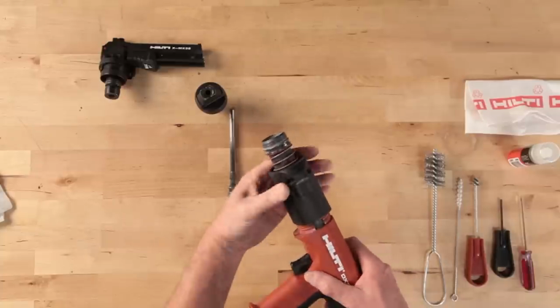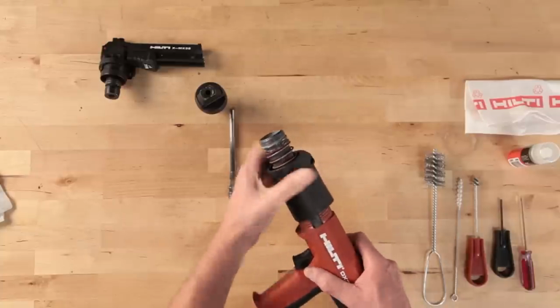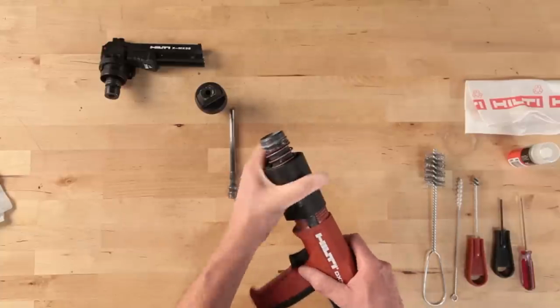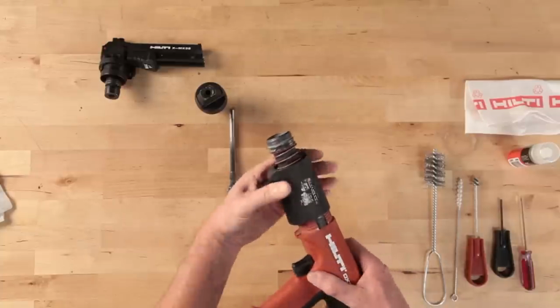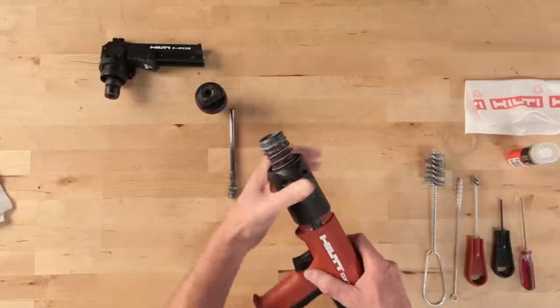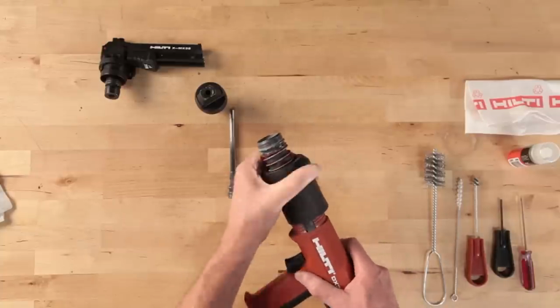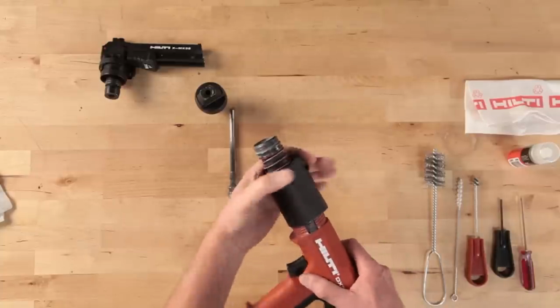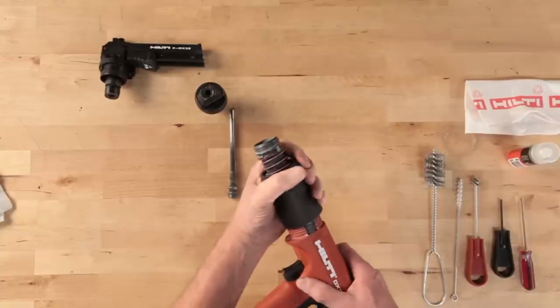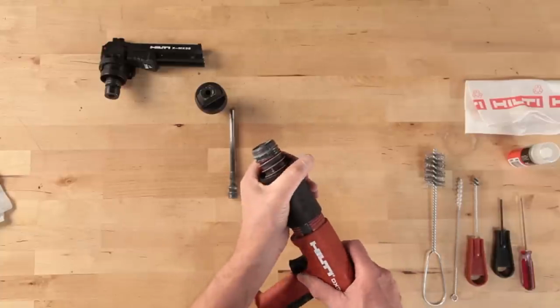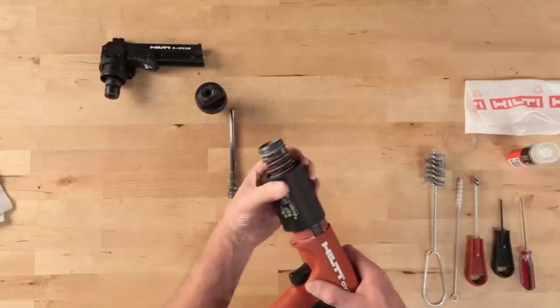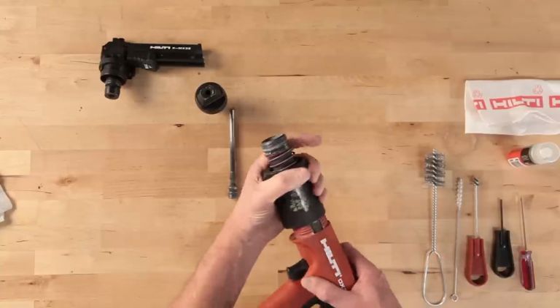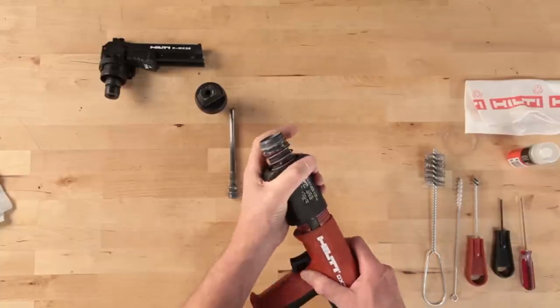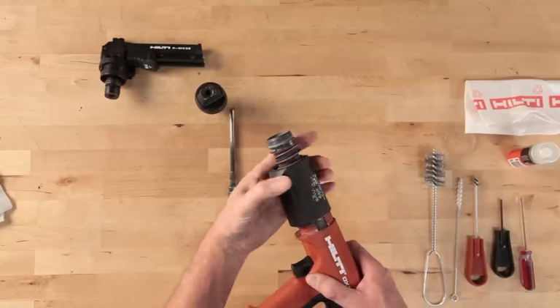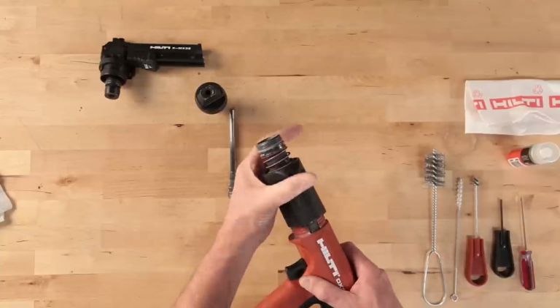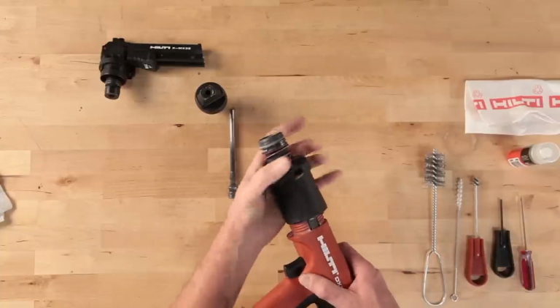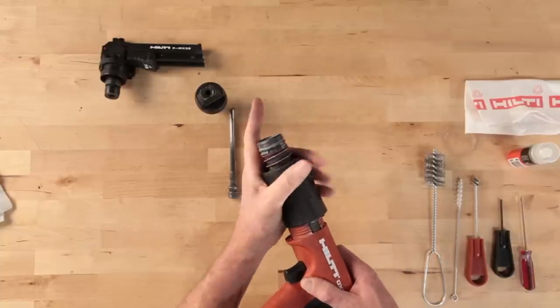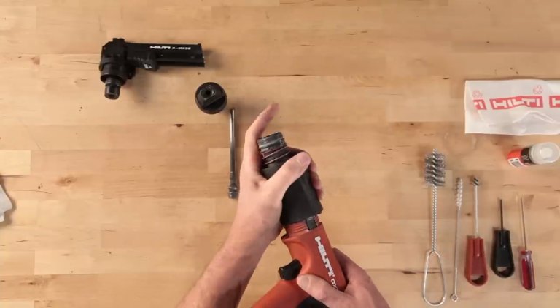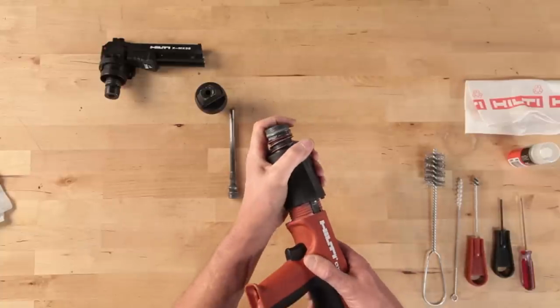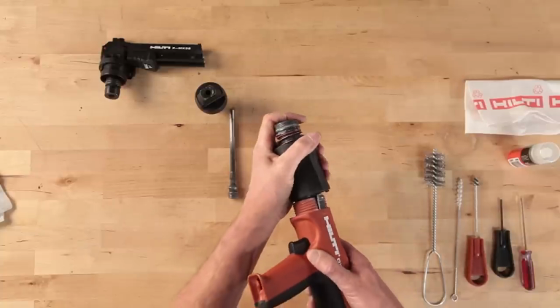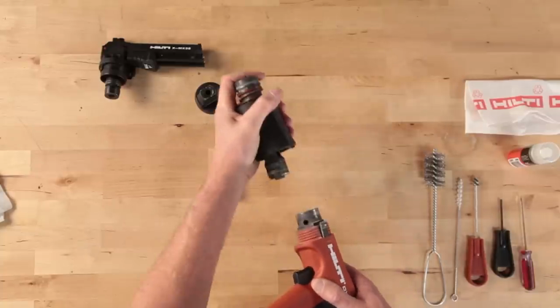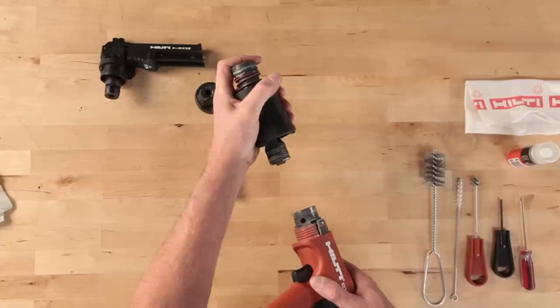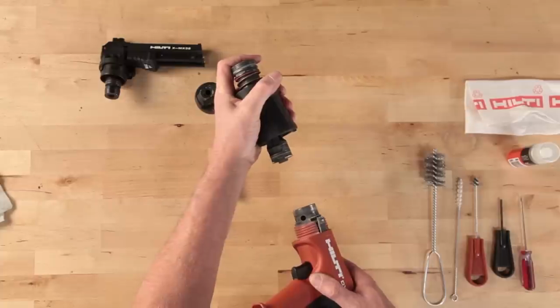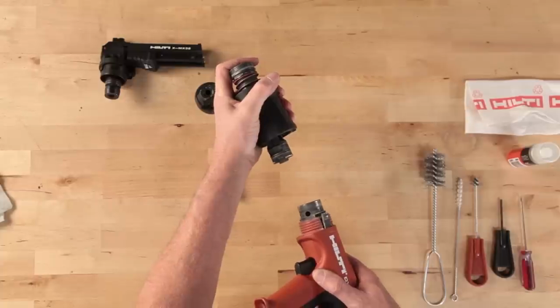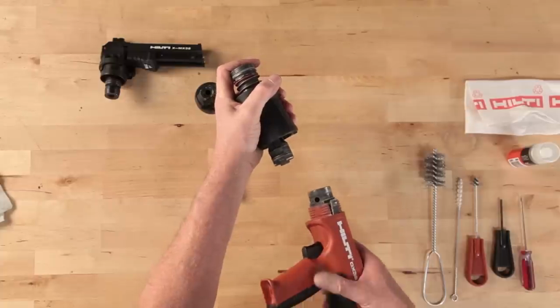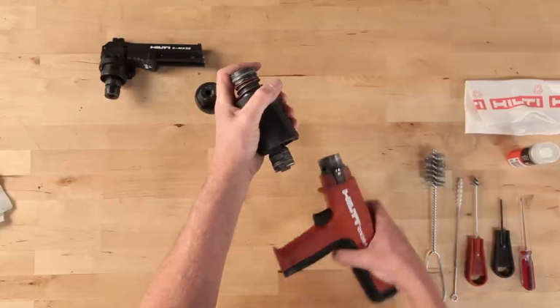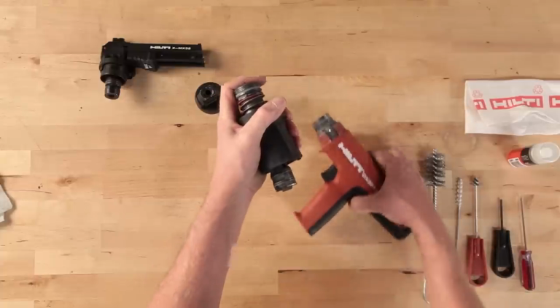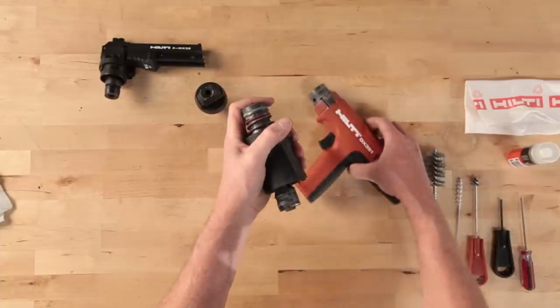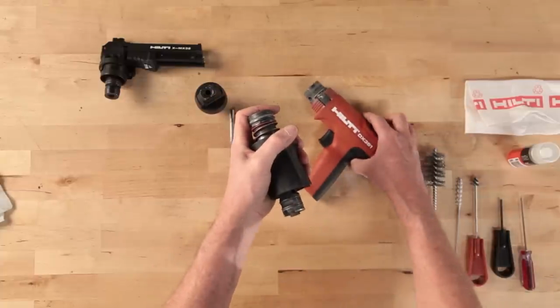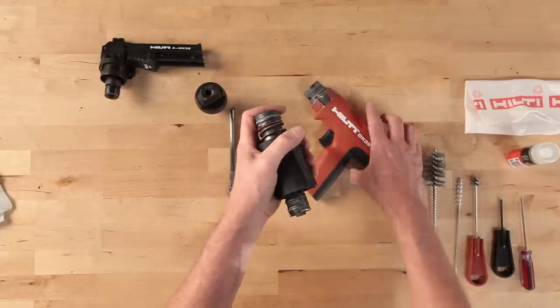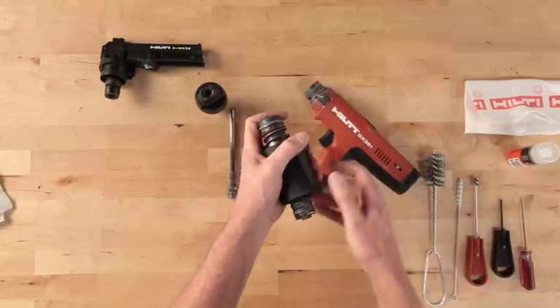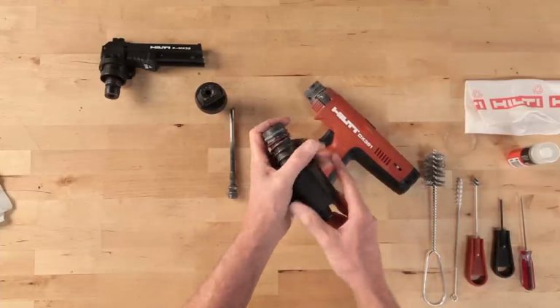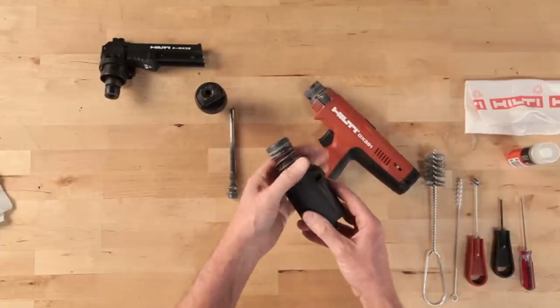Be careful when pulling the black collar away from the tool so that the piston guide sleeve doesn't pop out of the tool housing and fall to the ground.